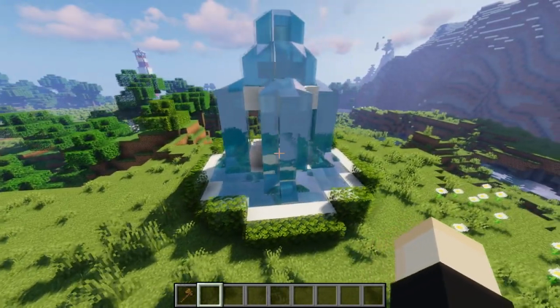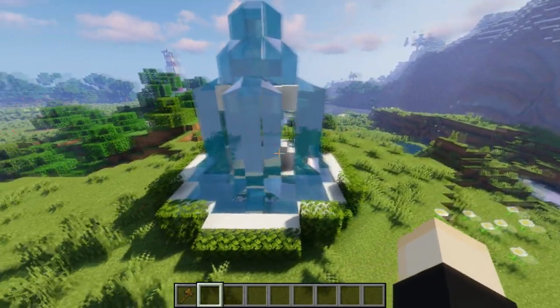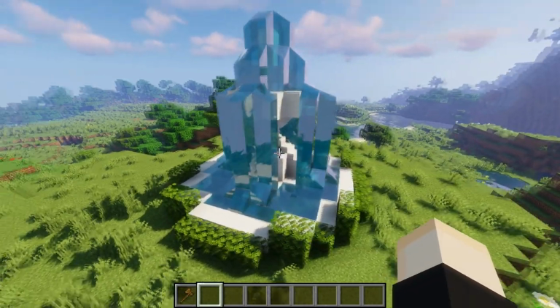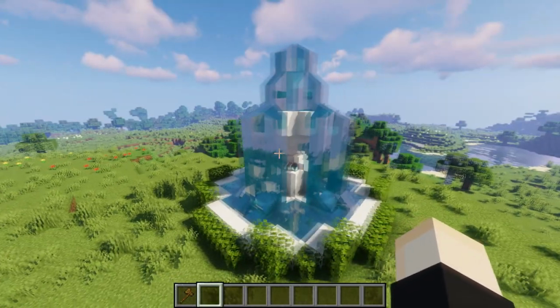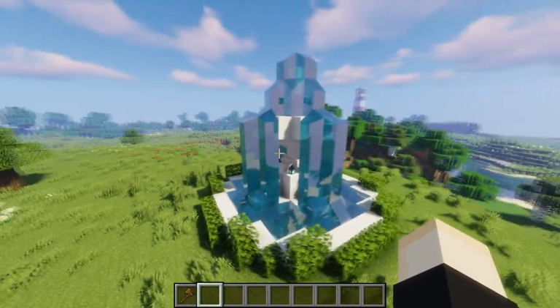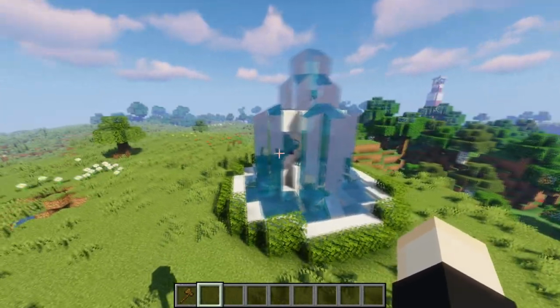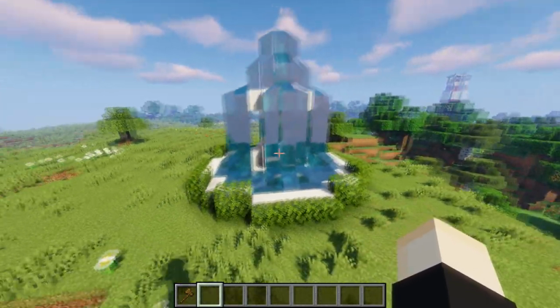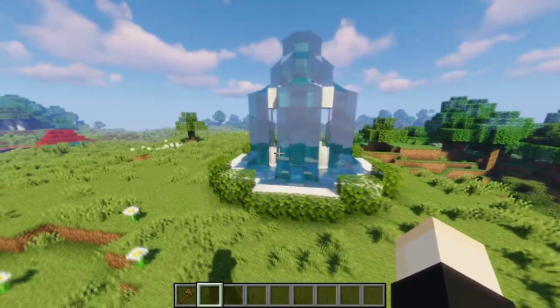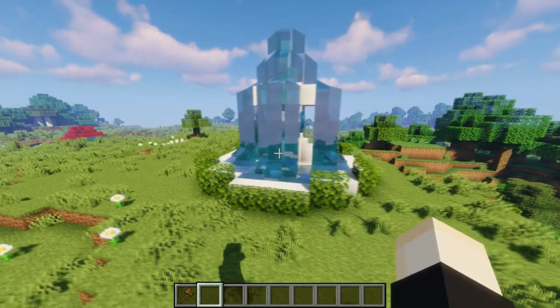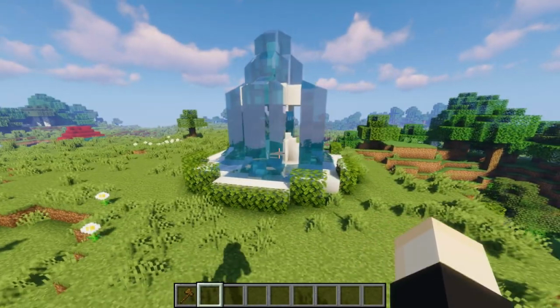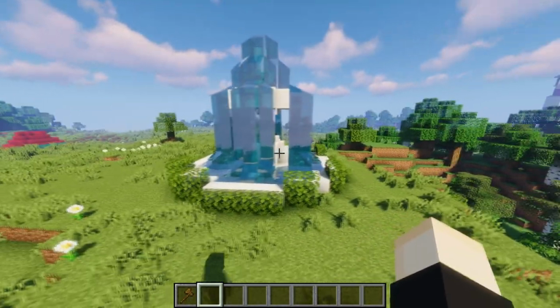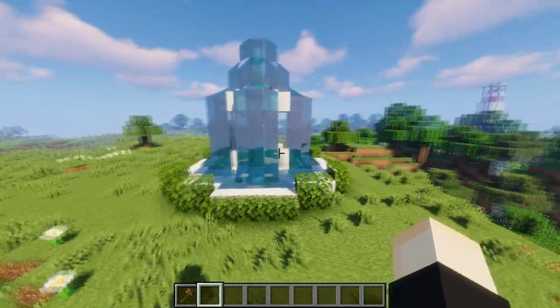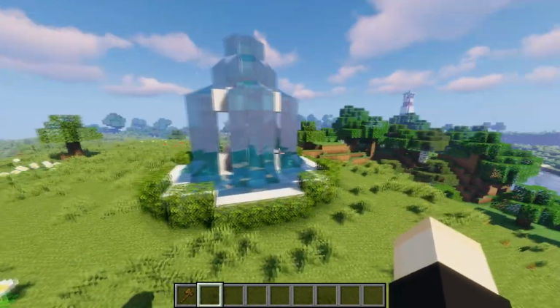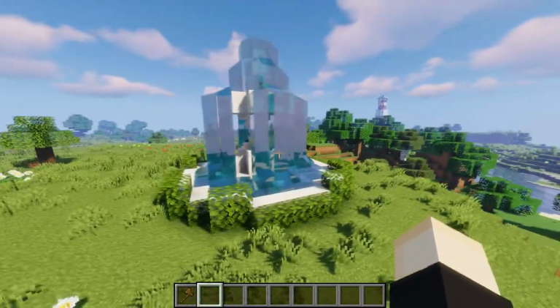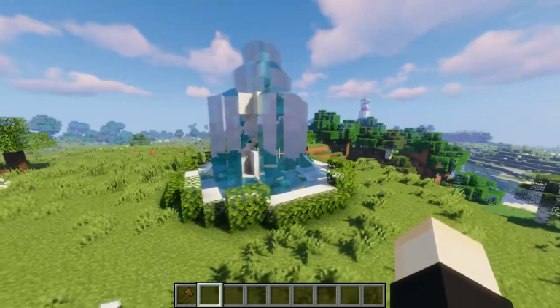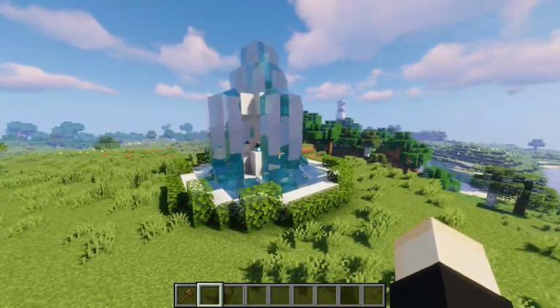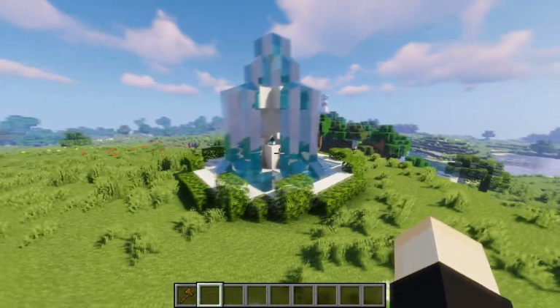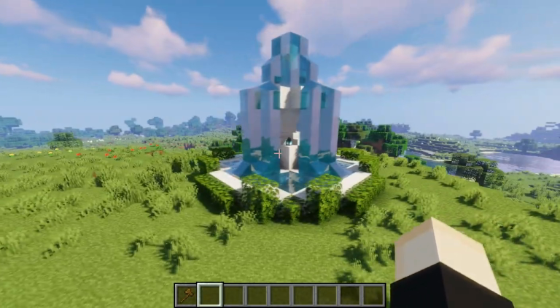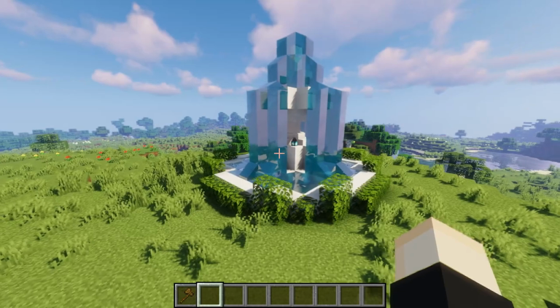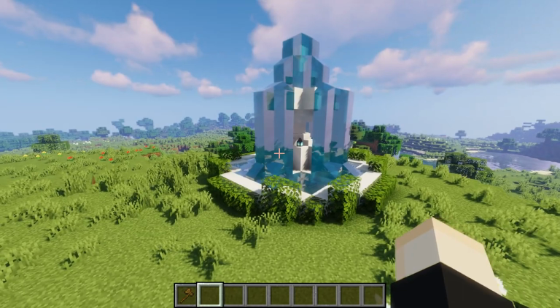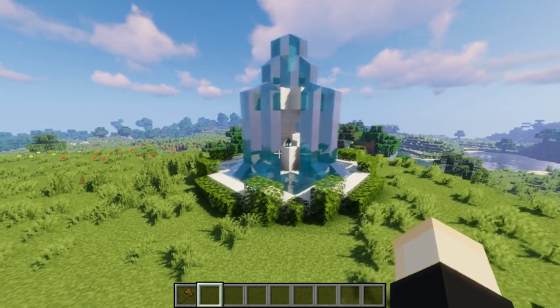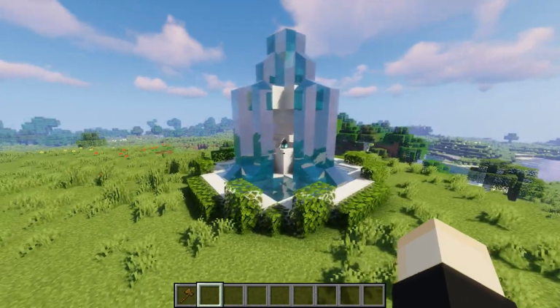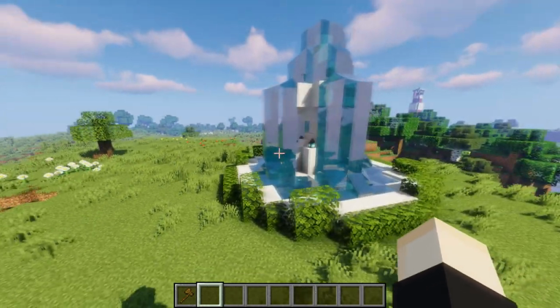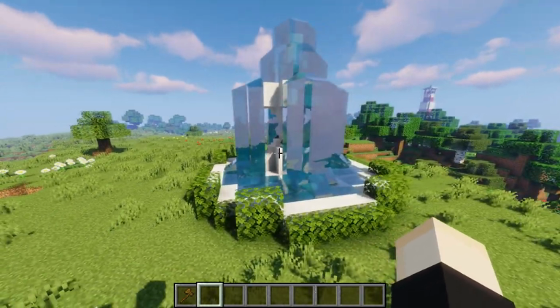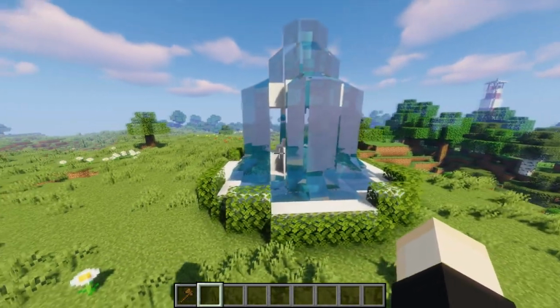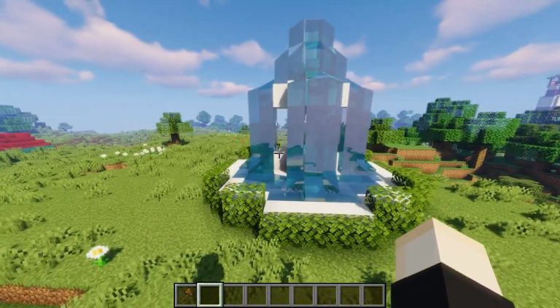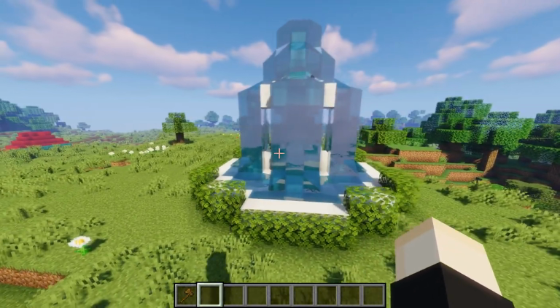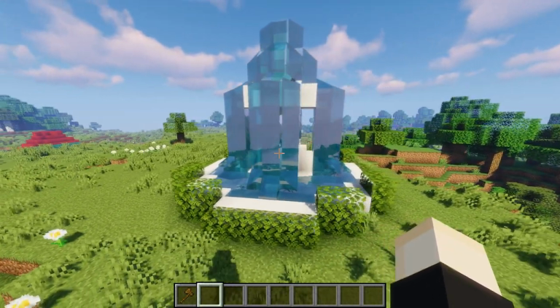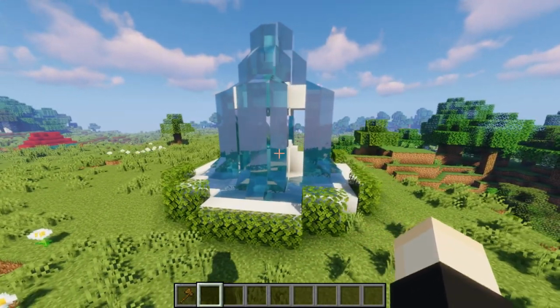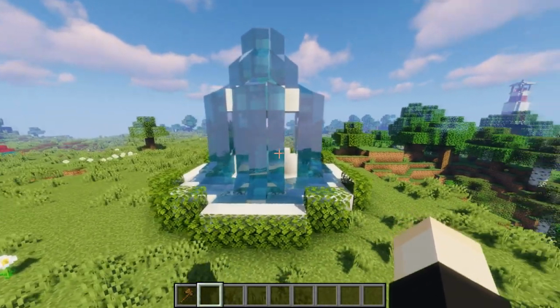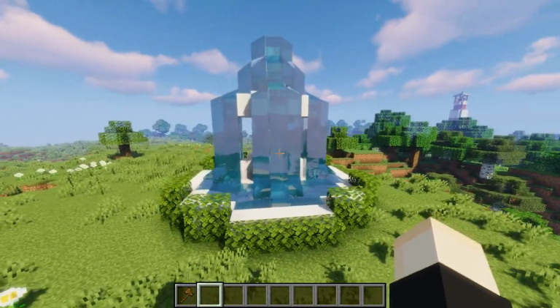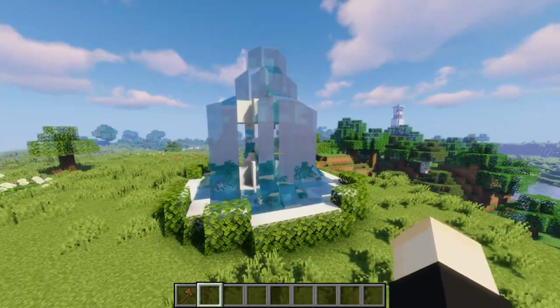Next we have the fountain — the basic fountain, such an iconic Minecraft build, and if you don't have one in your world, it's not a complete world. You've got to have a town center with a fountain somewhere in there.